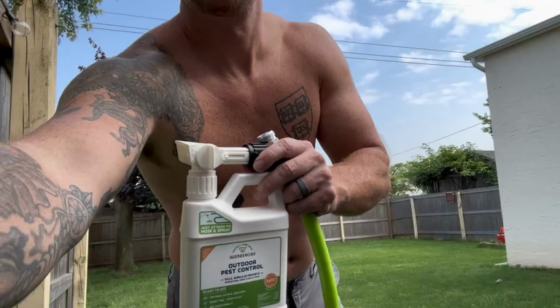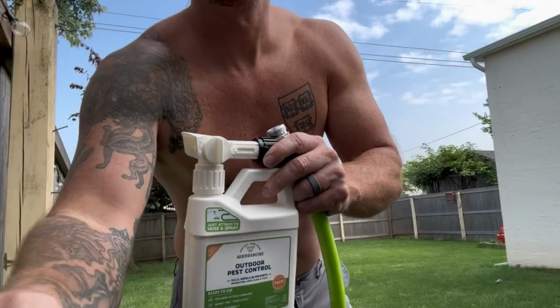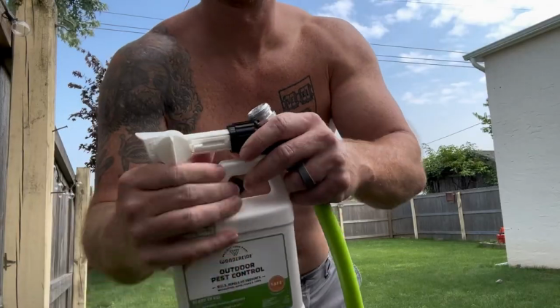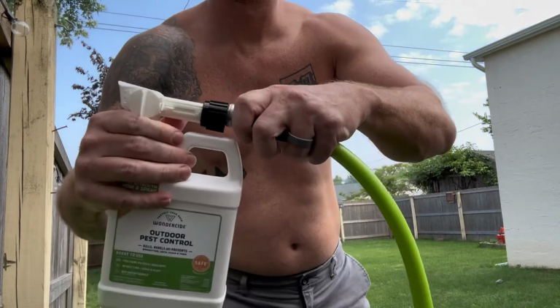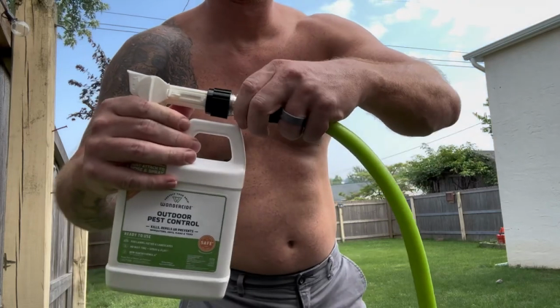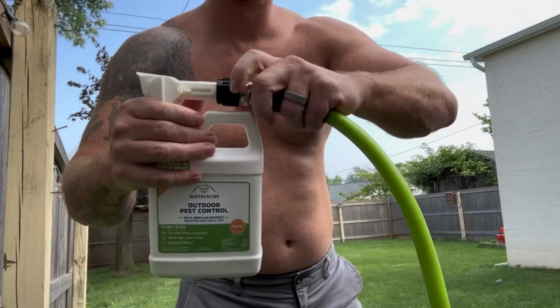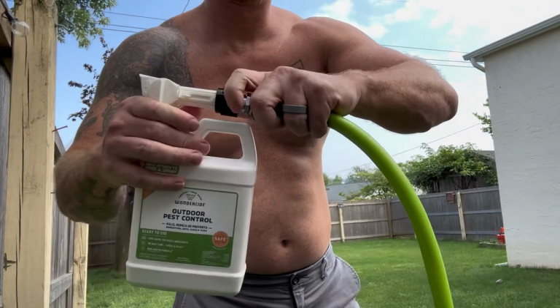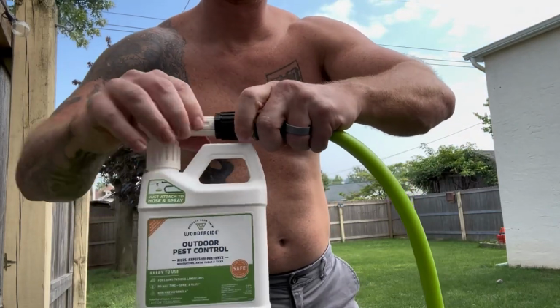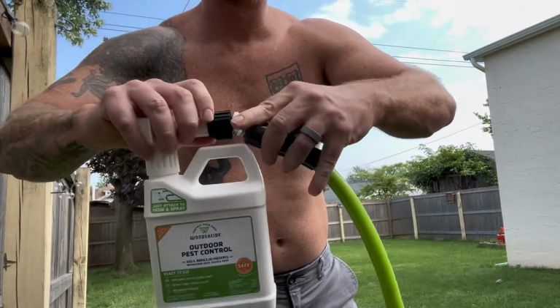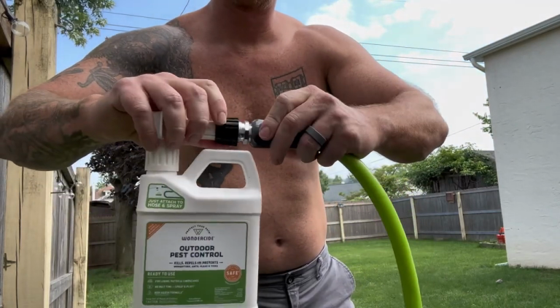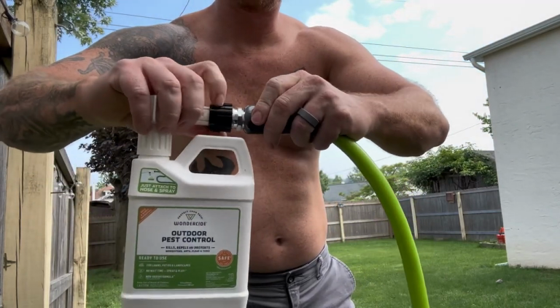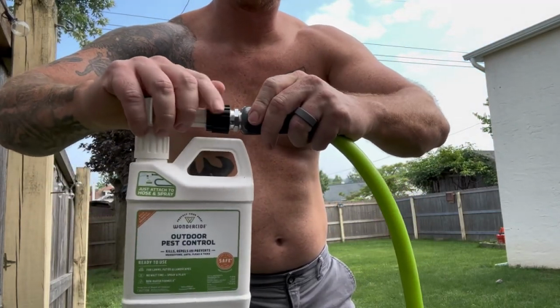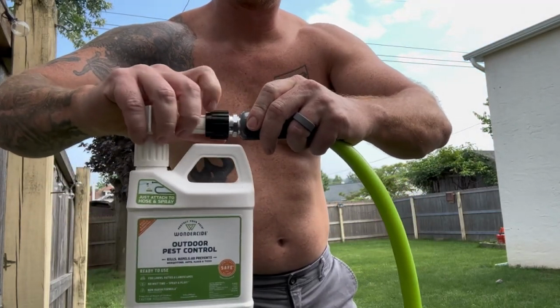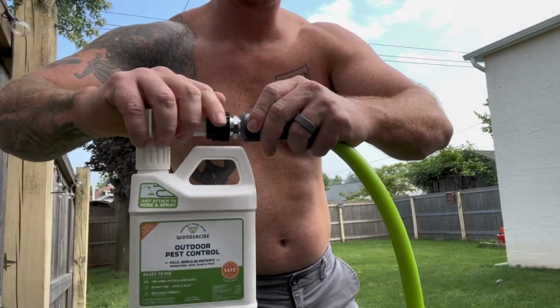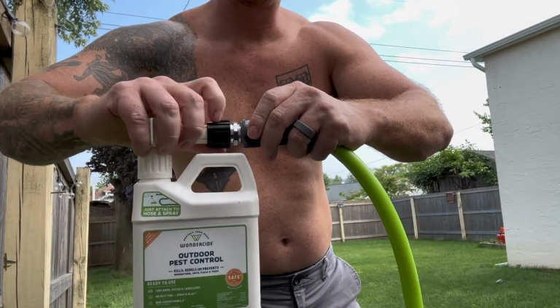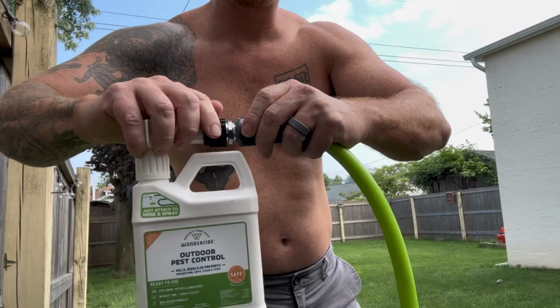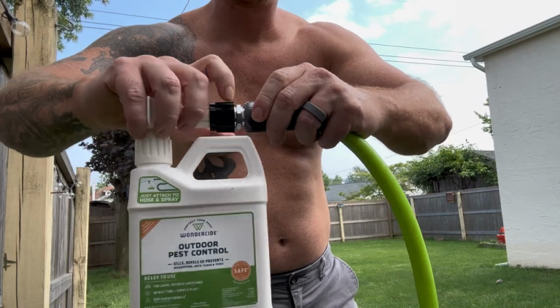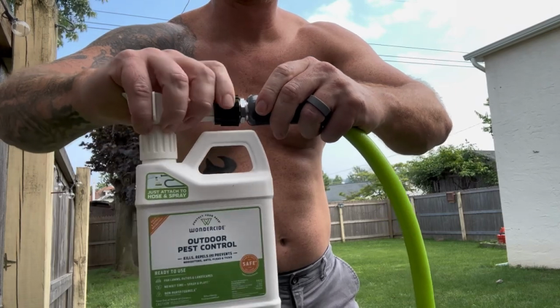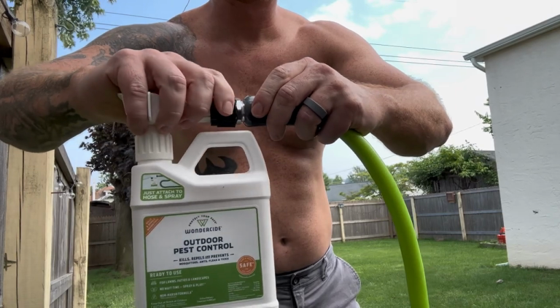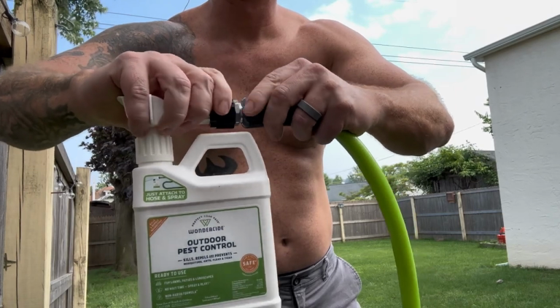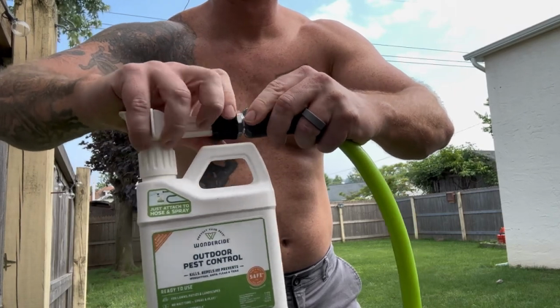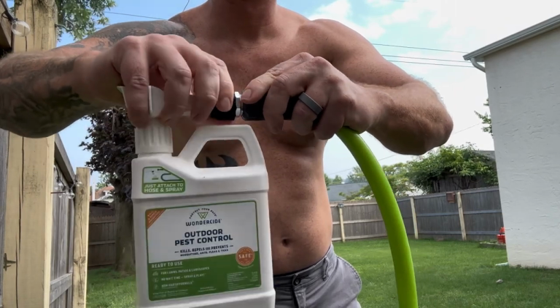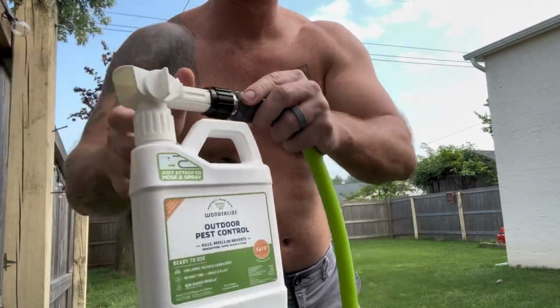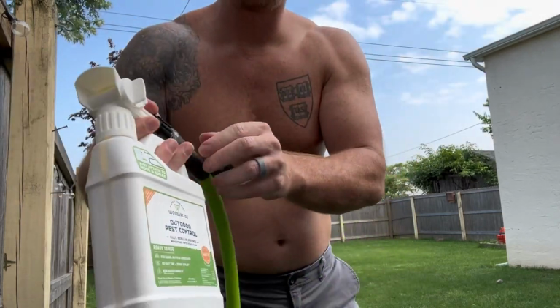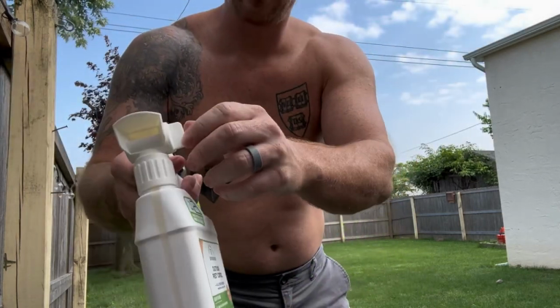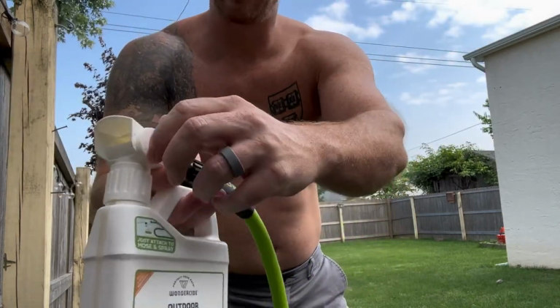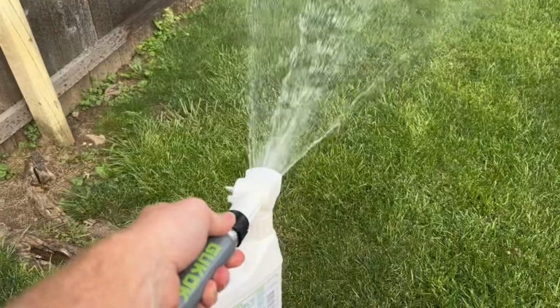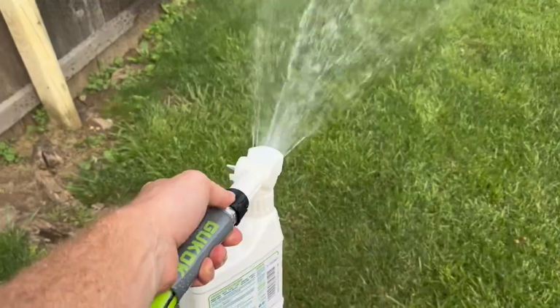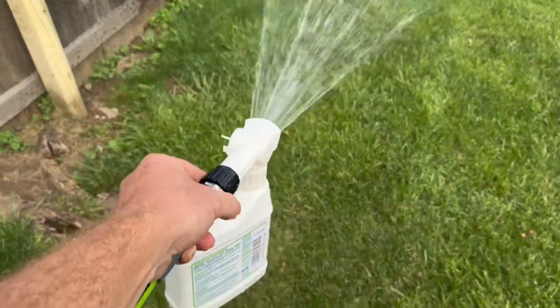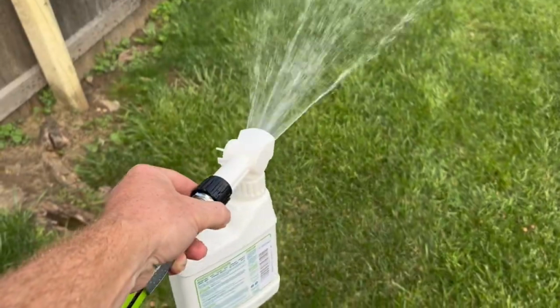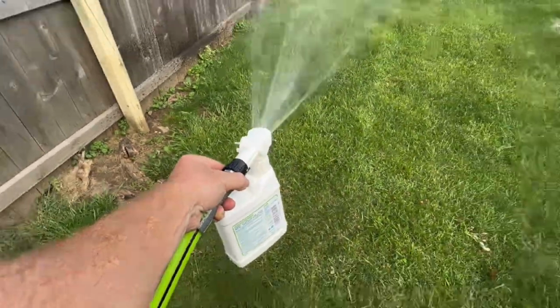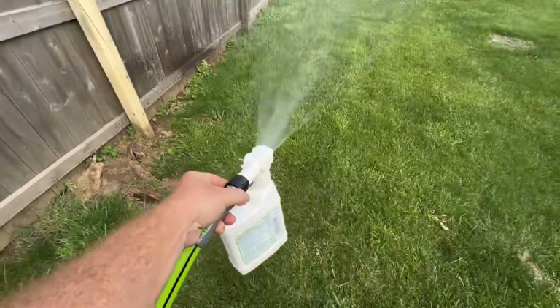What sets this apart is its commitment to safety. It is designed to be safe for pets, plants, and kids, giving you peace of mind during application. You can confidently use it around your beloved pets and children, knowing that it won't harm them or cause any adverse effects.